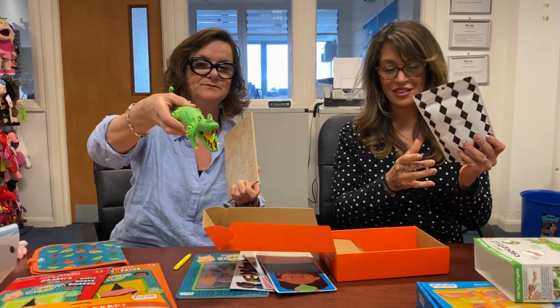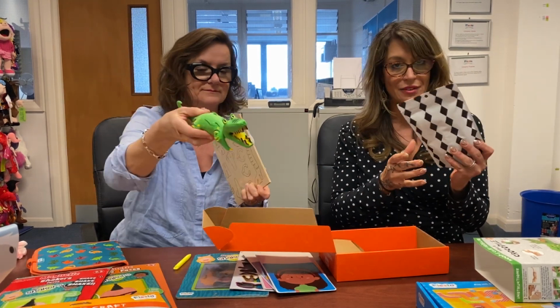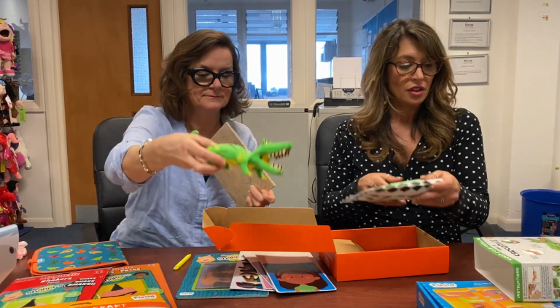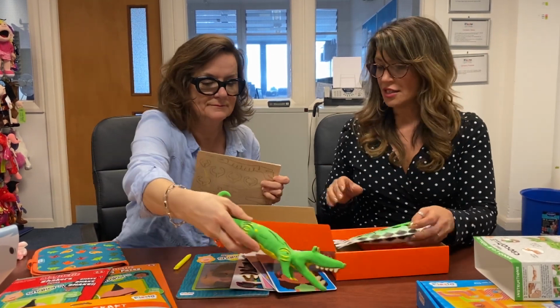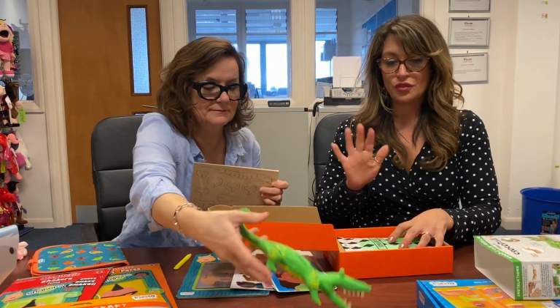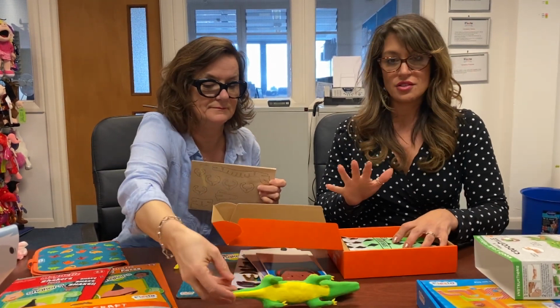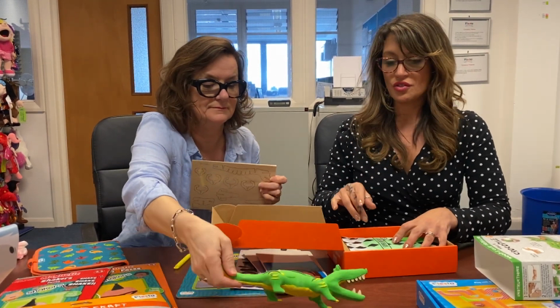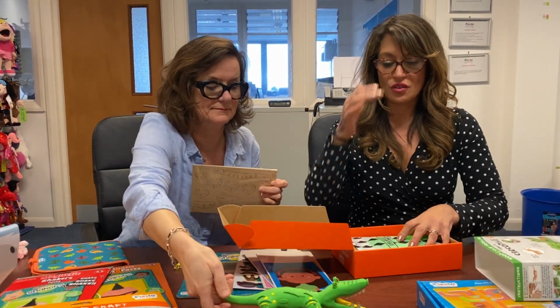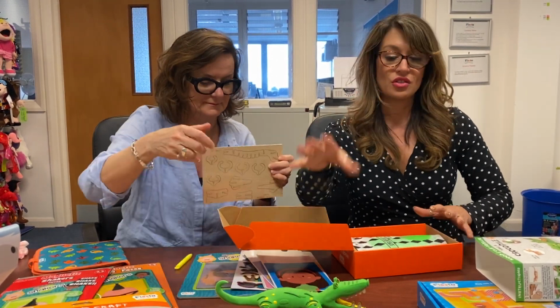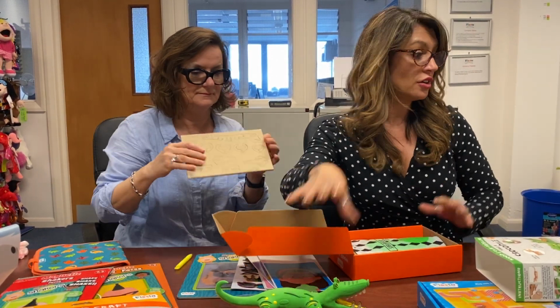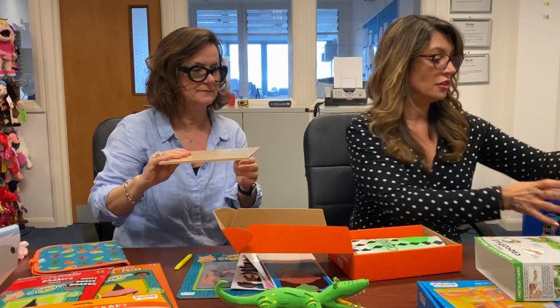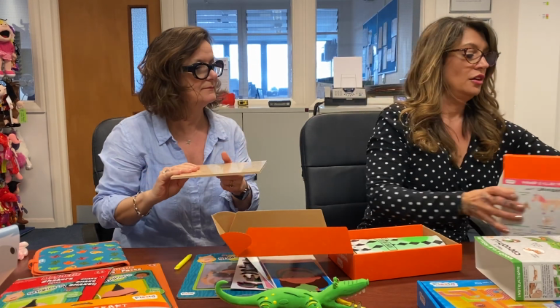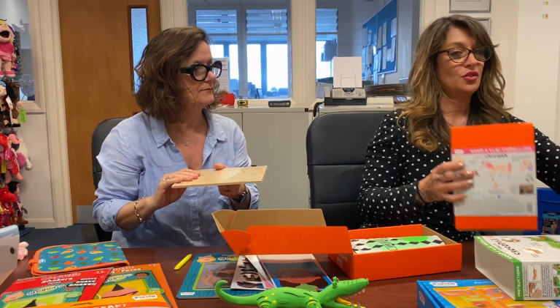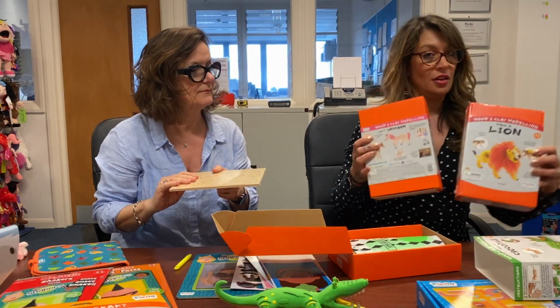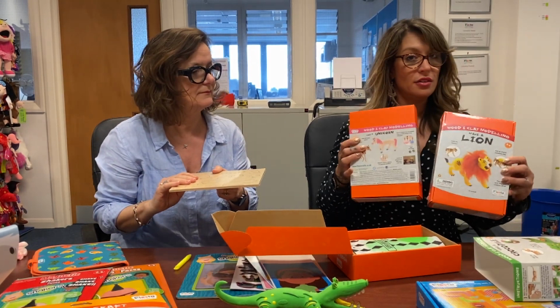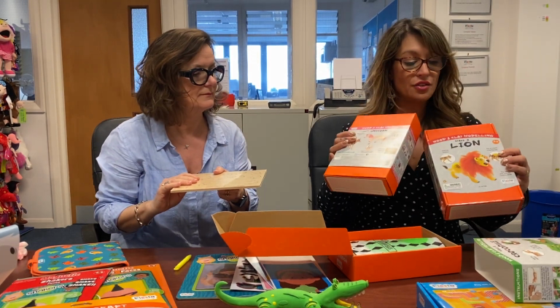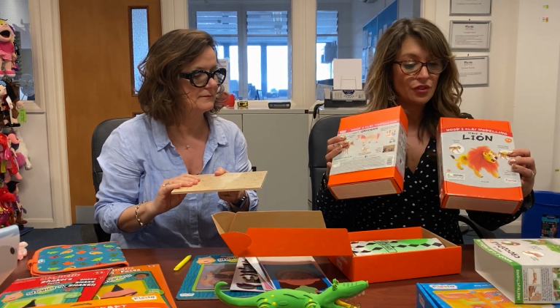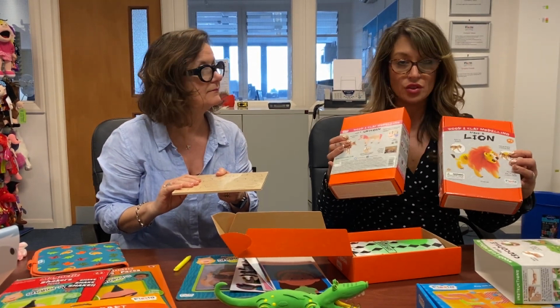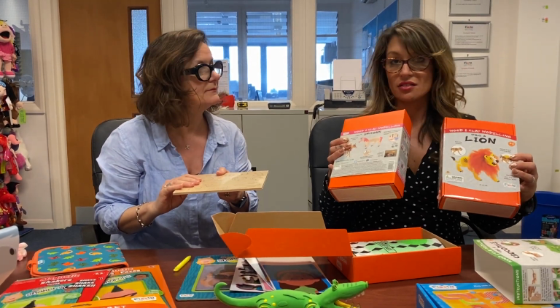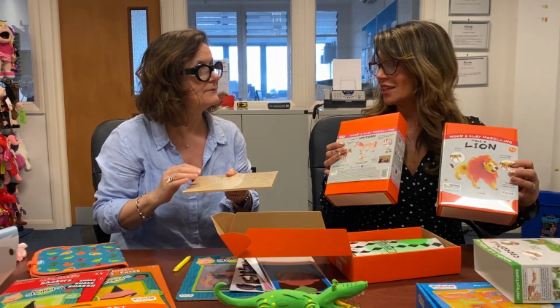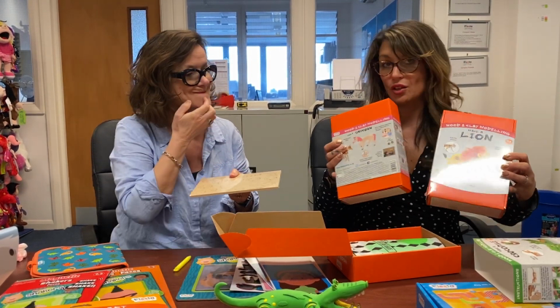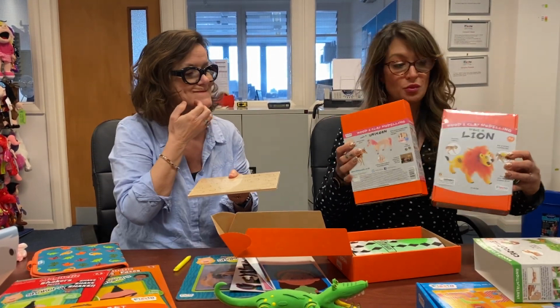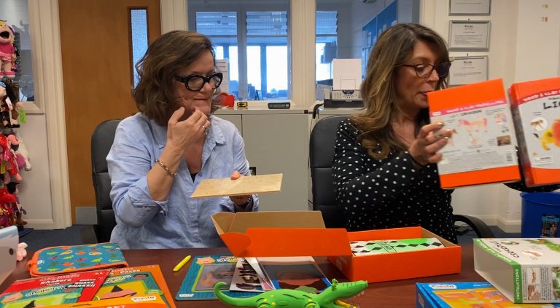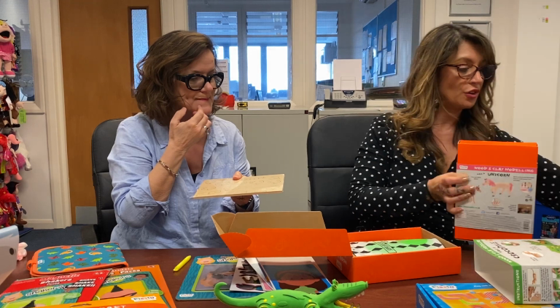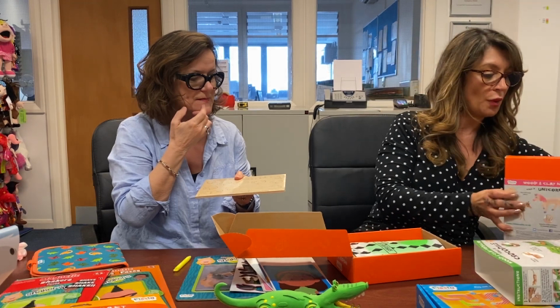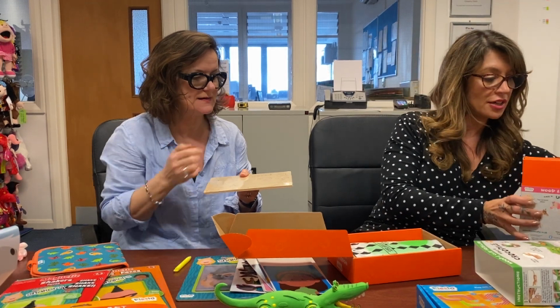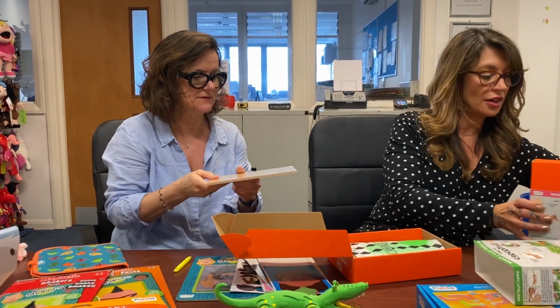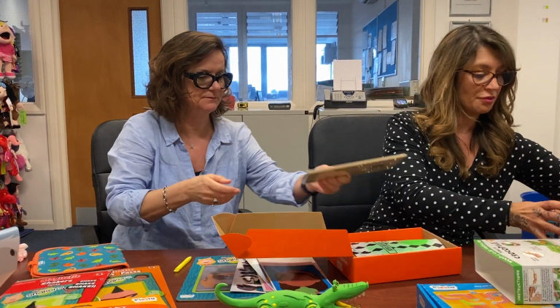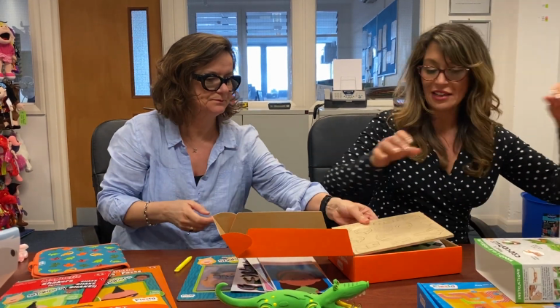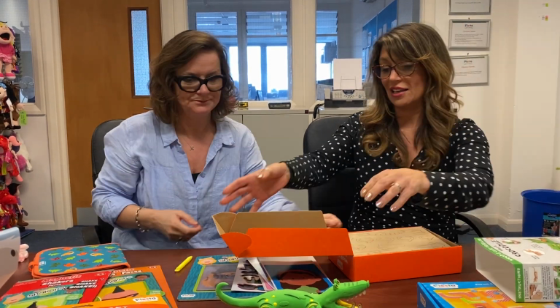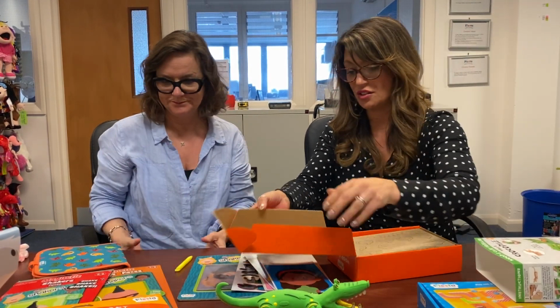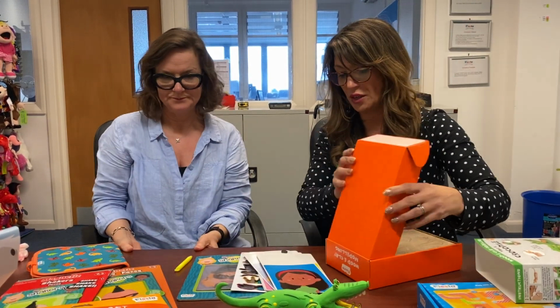Everything's in there. So you've got four dinosaurs plus crocodile, unicorn, and lion, and these retail for £14.99. Once again a really good price point, and really good for parties. It's fun to do as well.